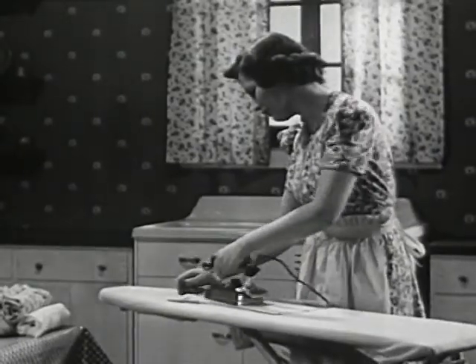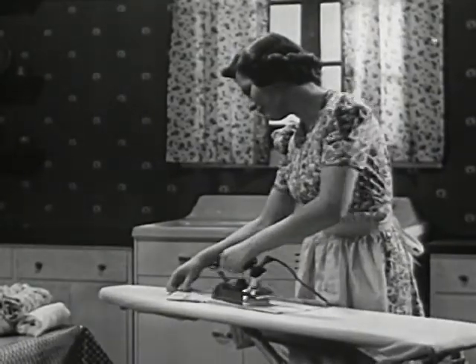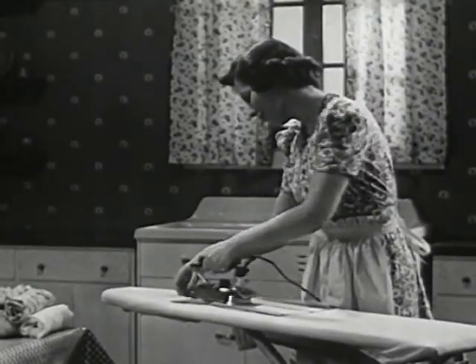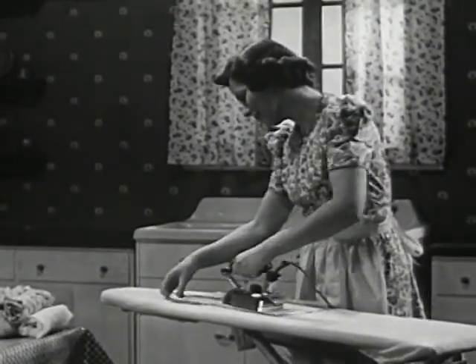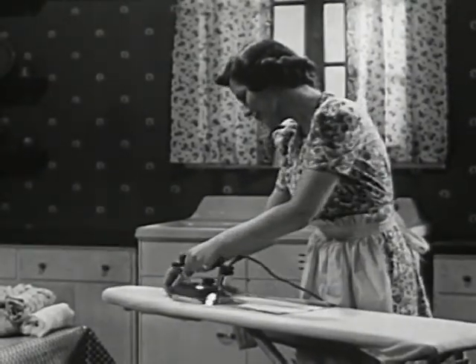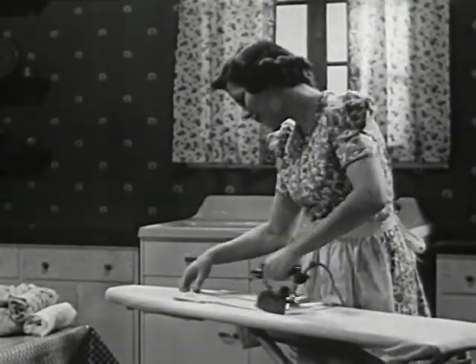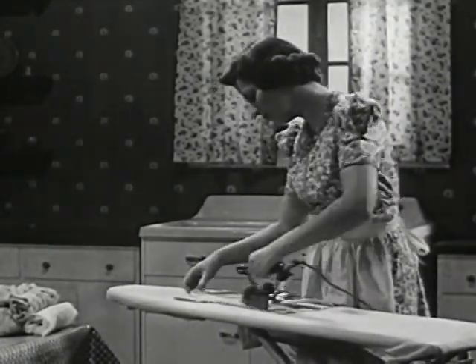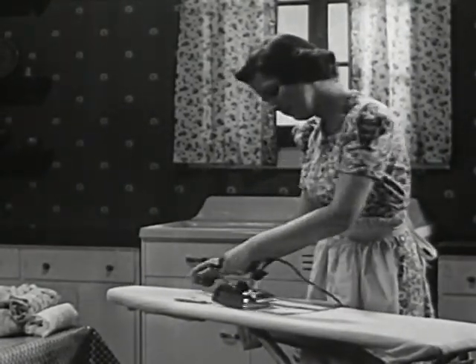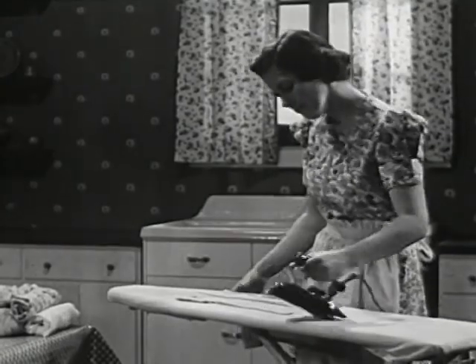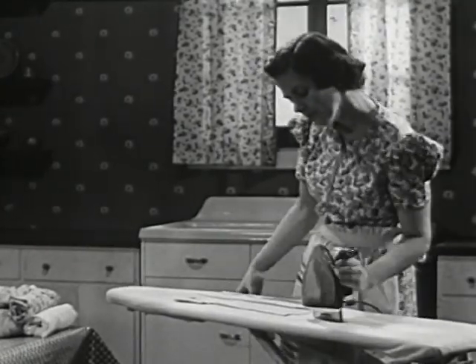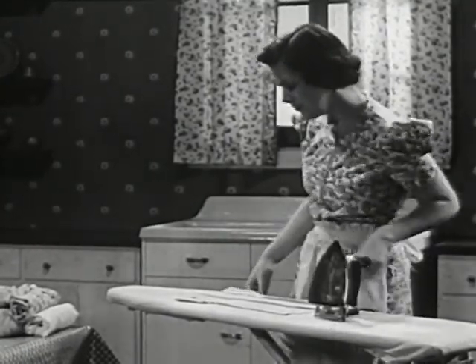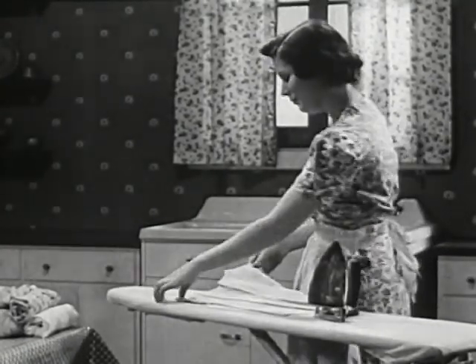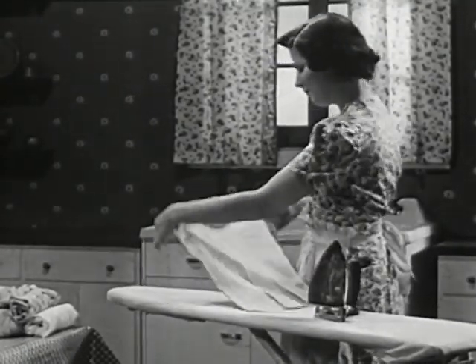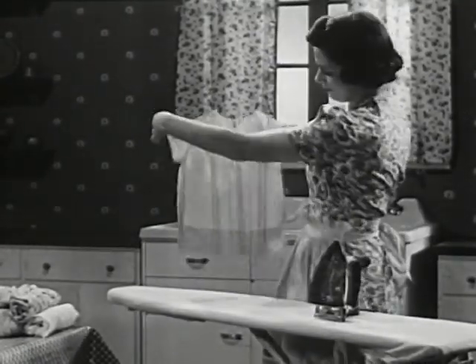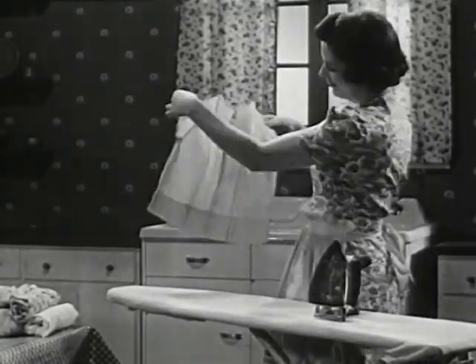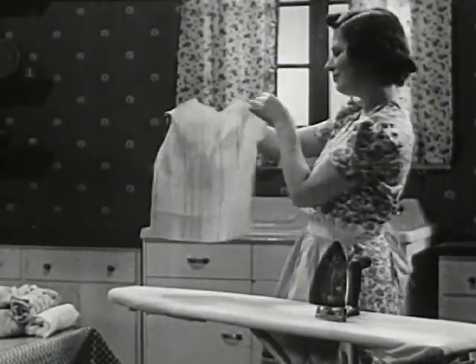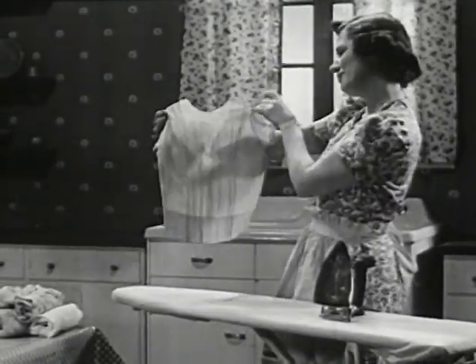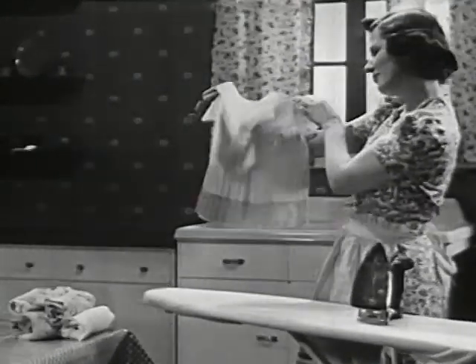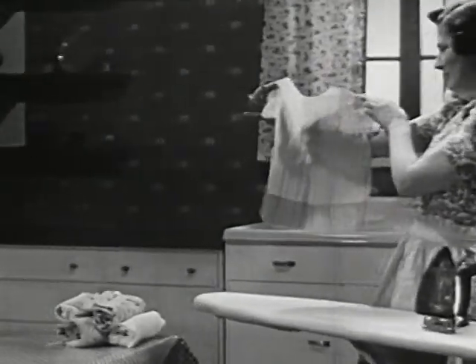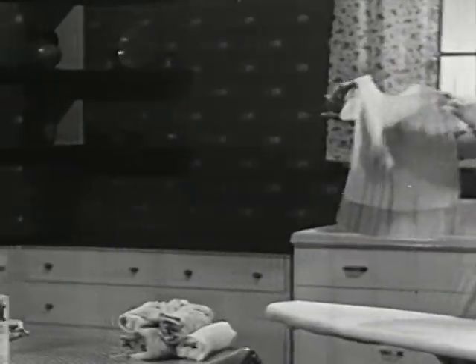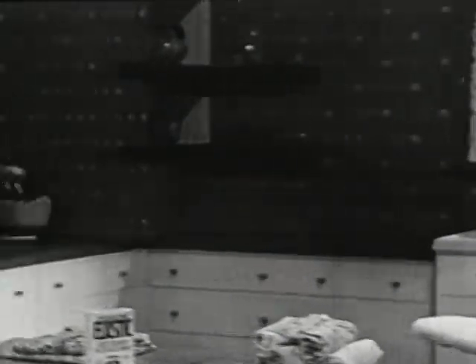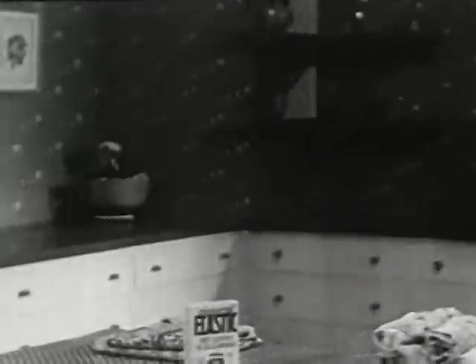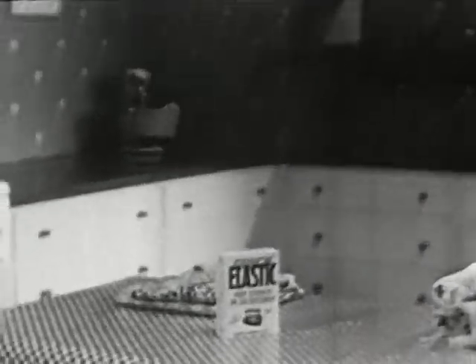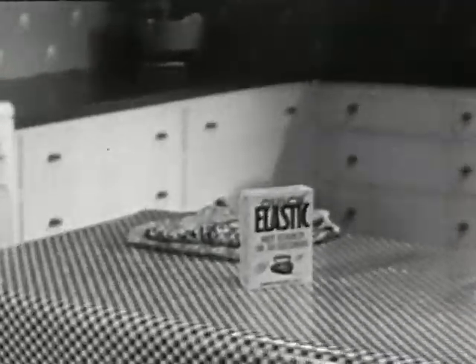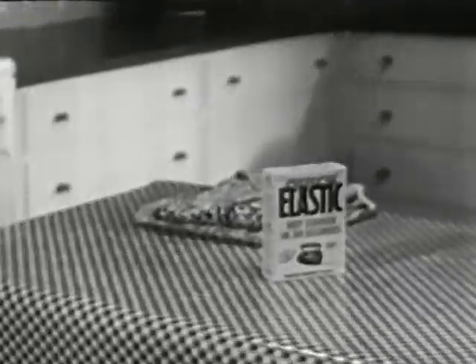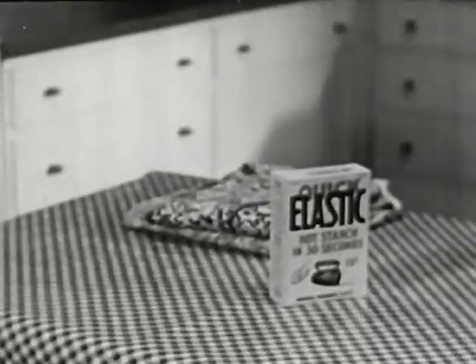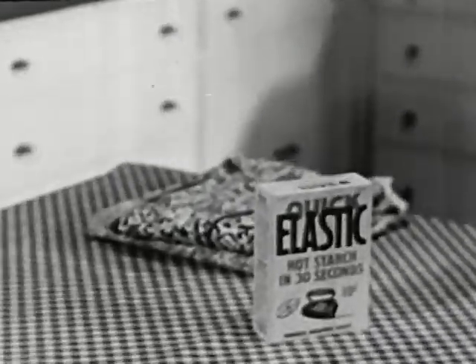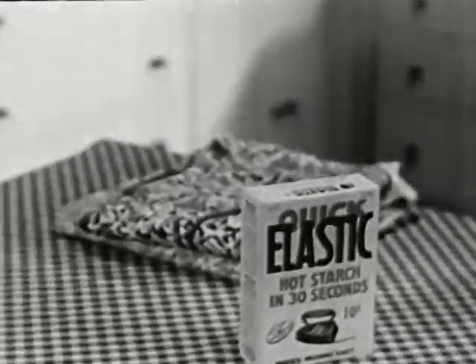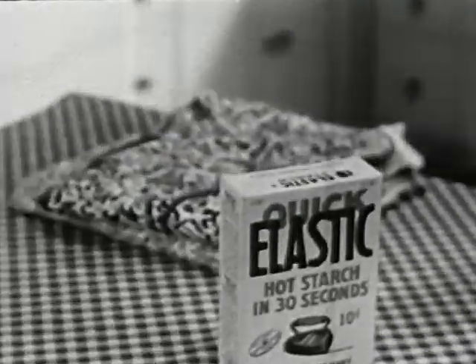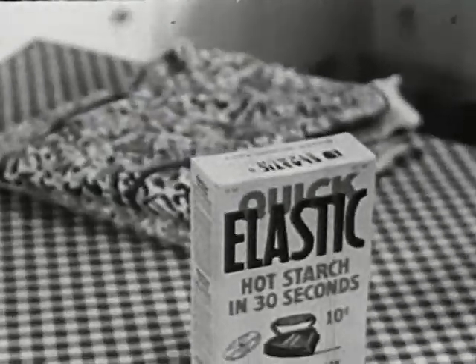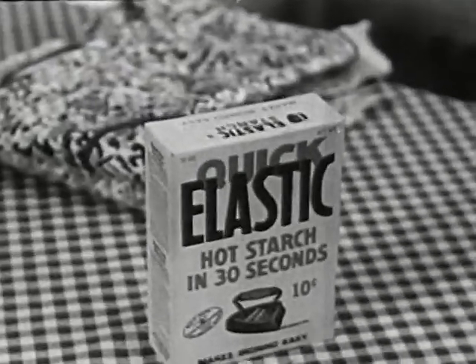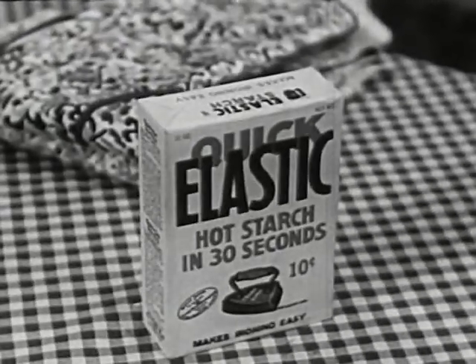Do all your starching this wonderful new way. Things look and feel like new. Fresh and fragrant. They wash easily. For easy starching, for beautiful ironing, ask your grocer for Quick Elastic Starch. Large package, 10 cents.